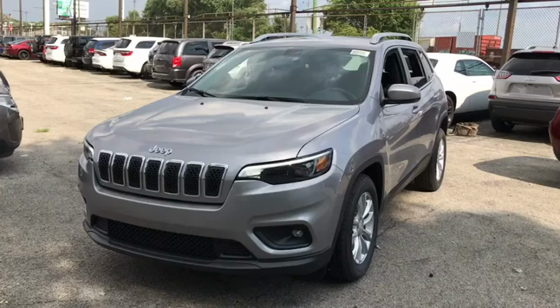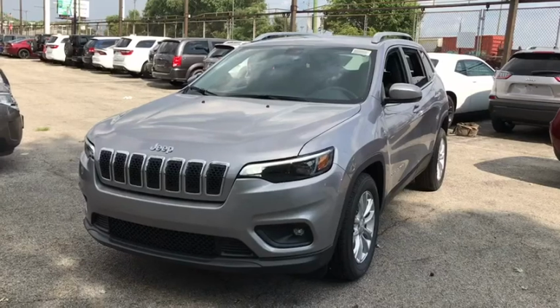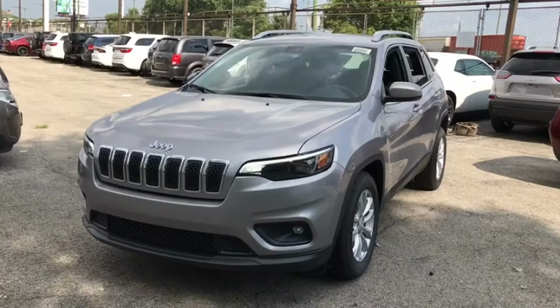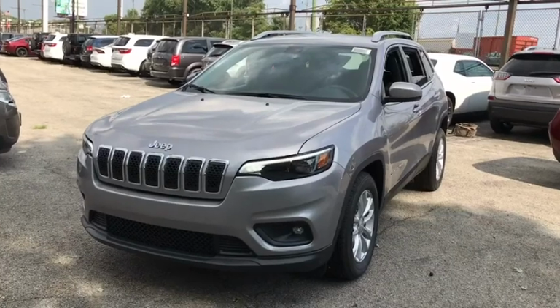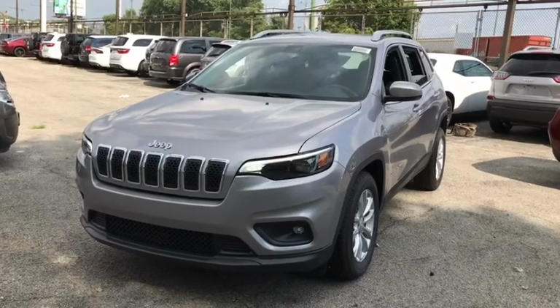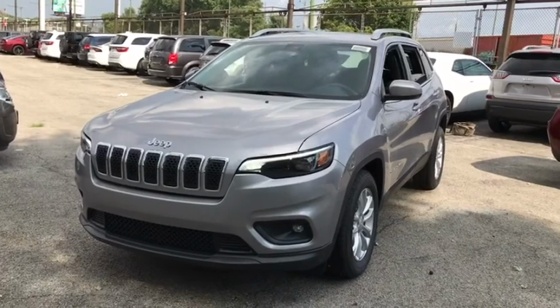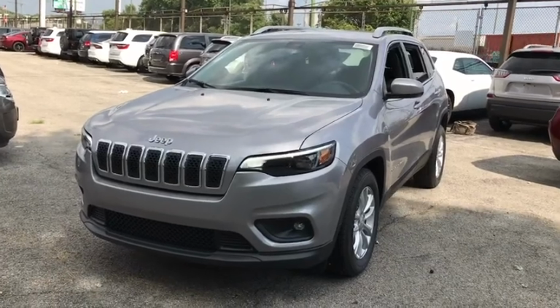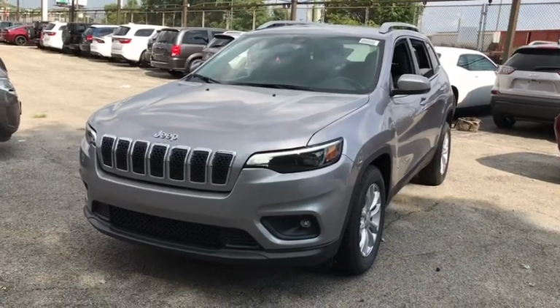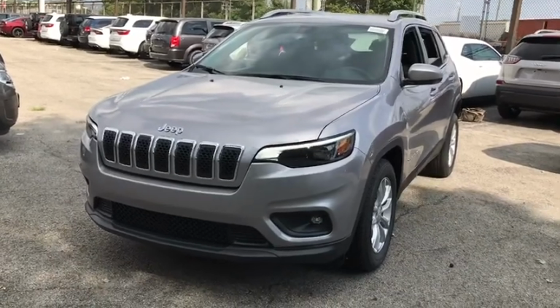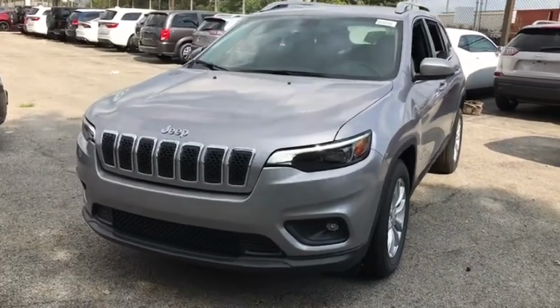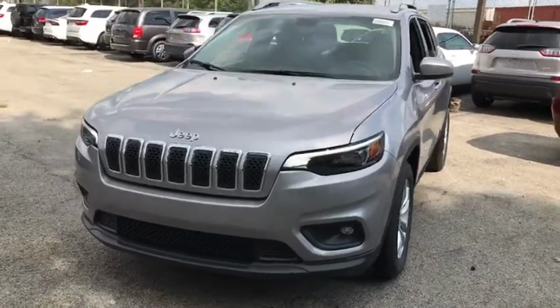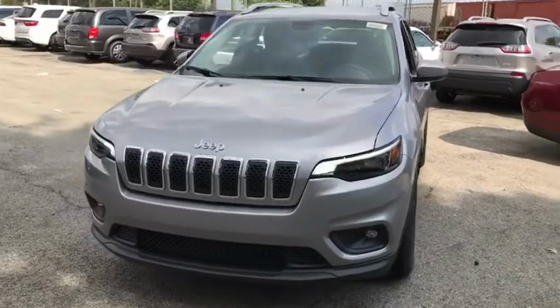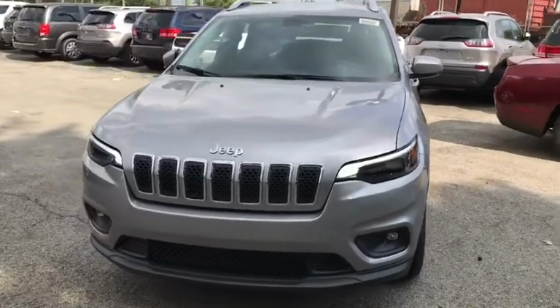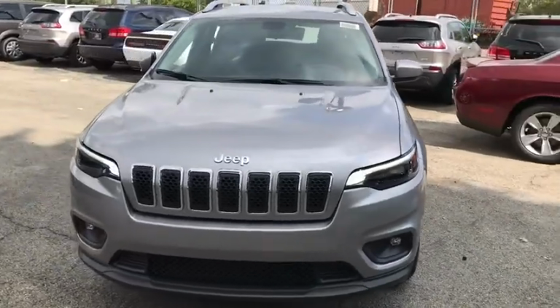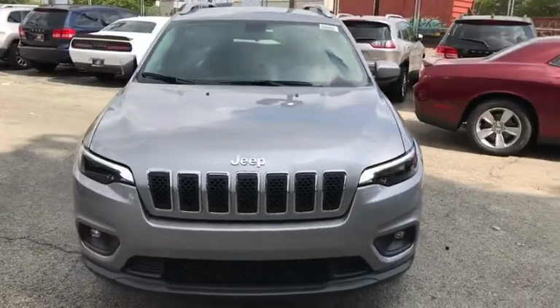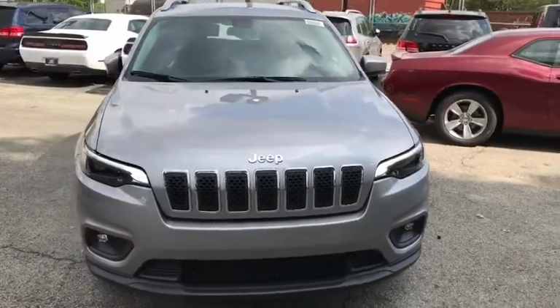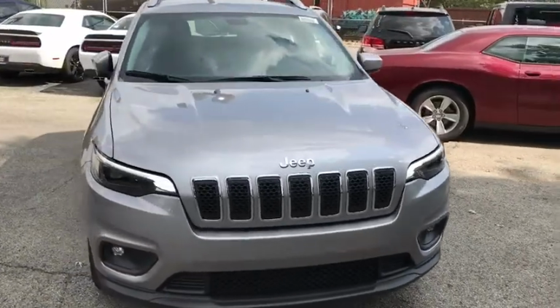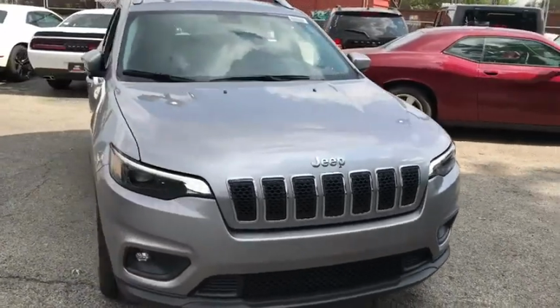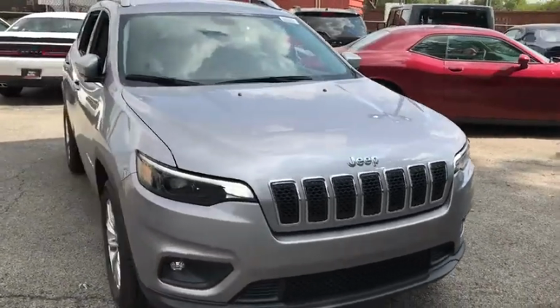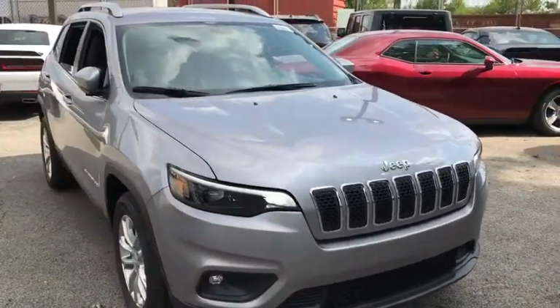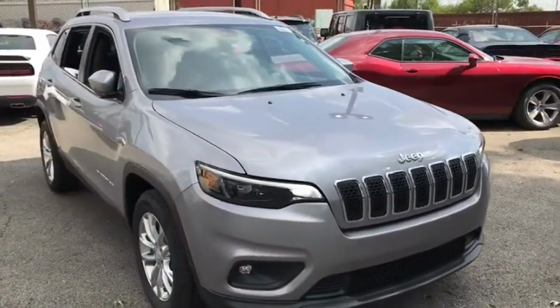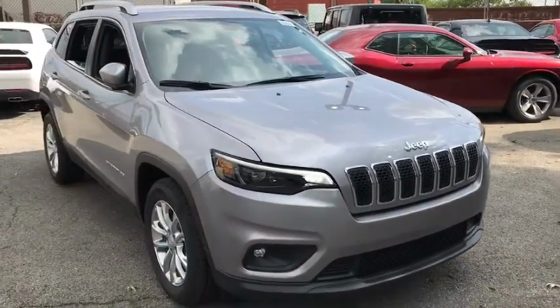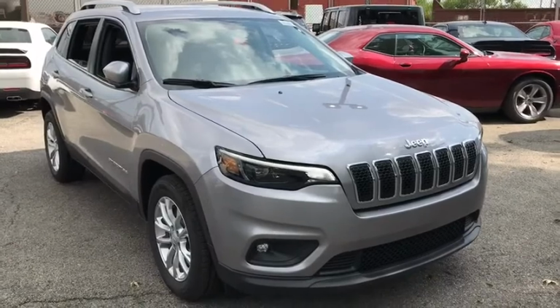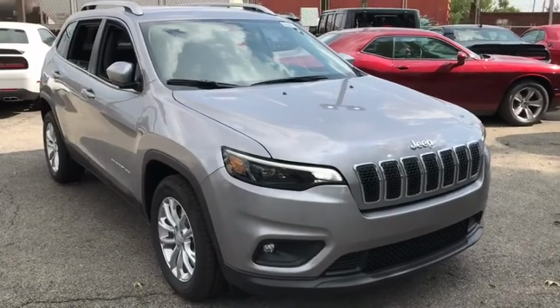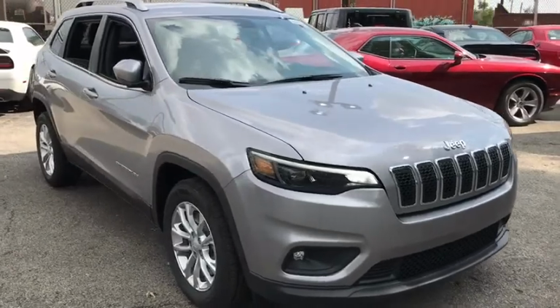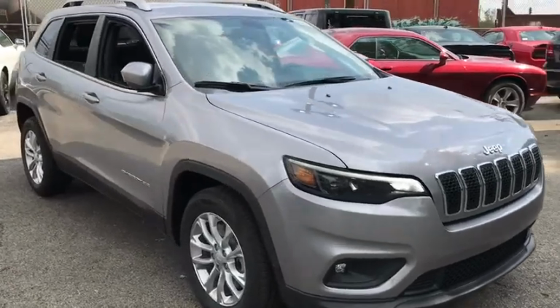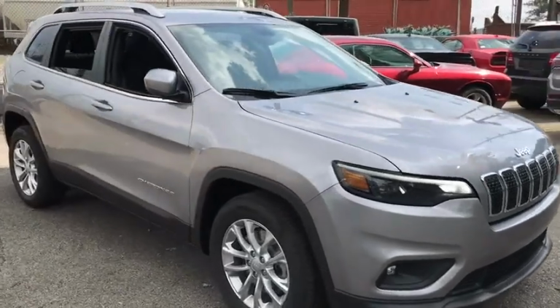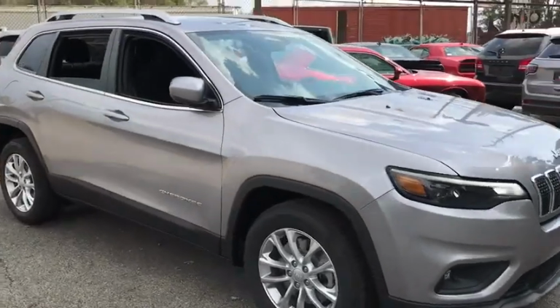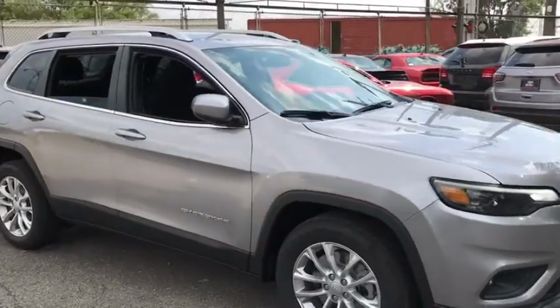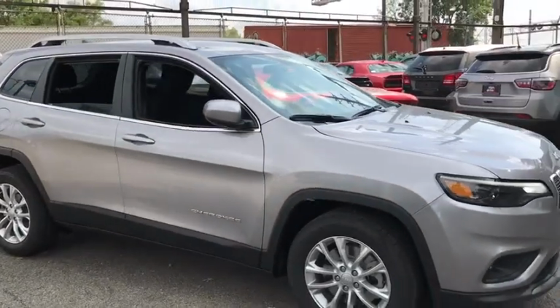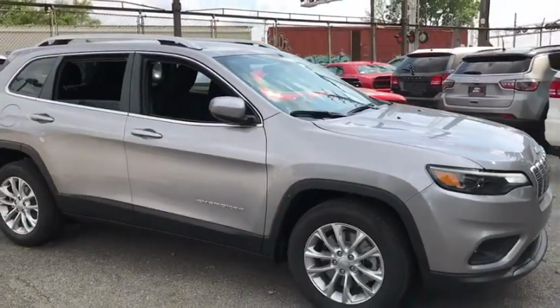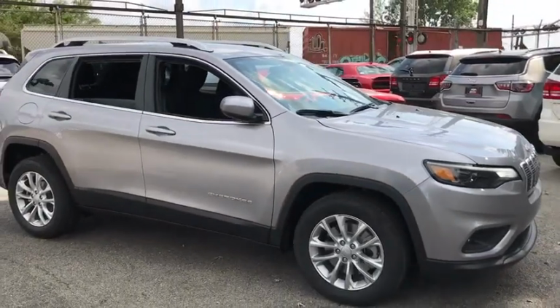2019 Jeep Cherokee. The Jeep Cherokee offers superior off-road capability. This makes the Cherokee a fine choice for families who venture off-road or vacation in the mountains or other remote areas. Here are some of this vehicle's great options.